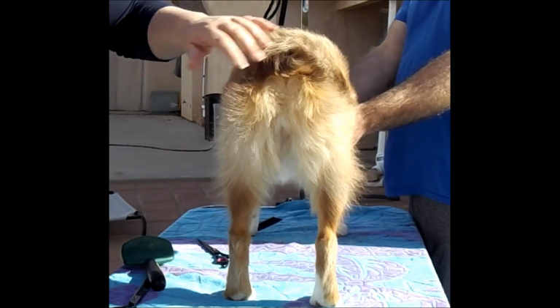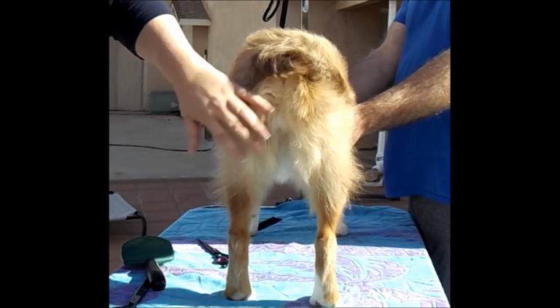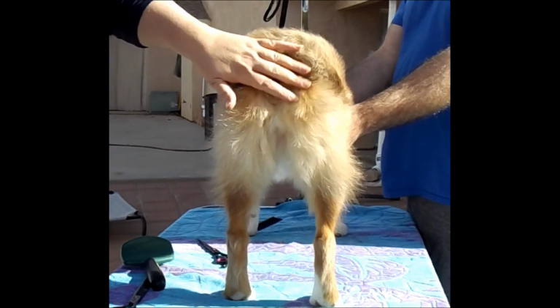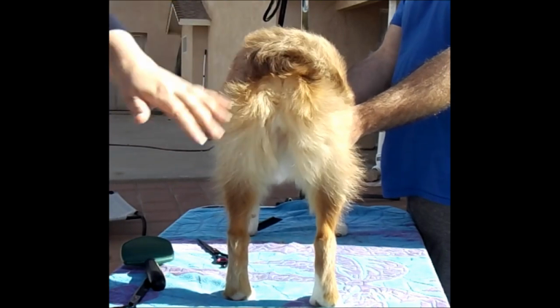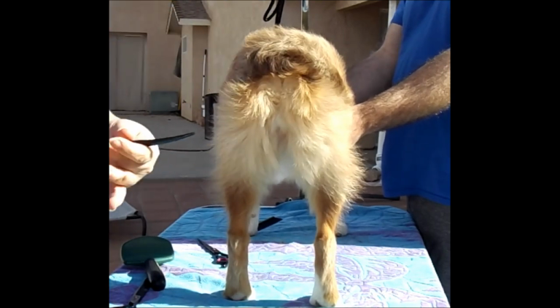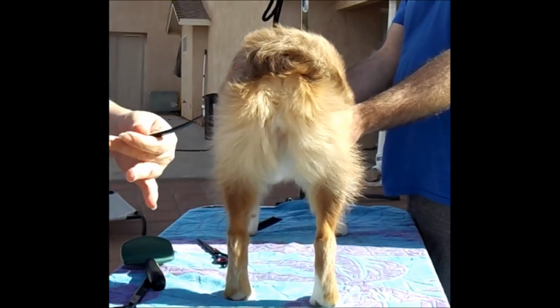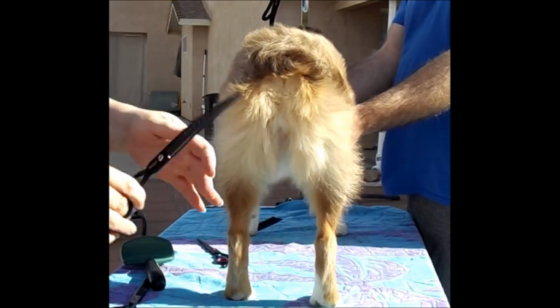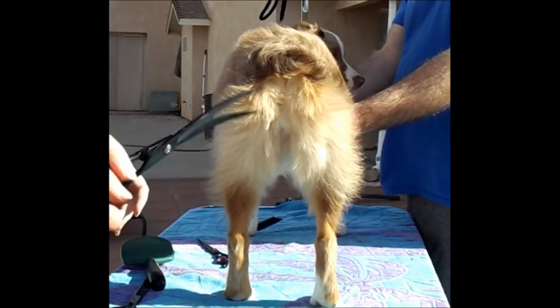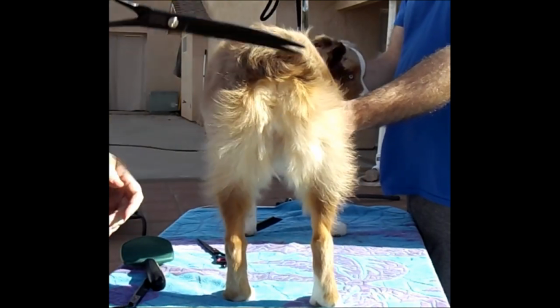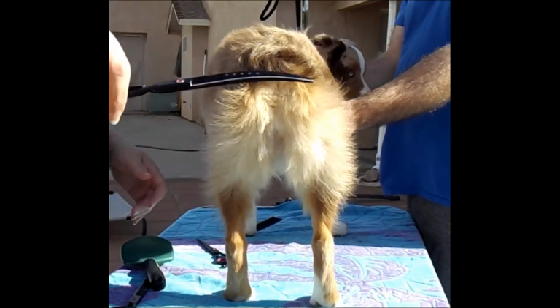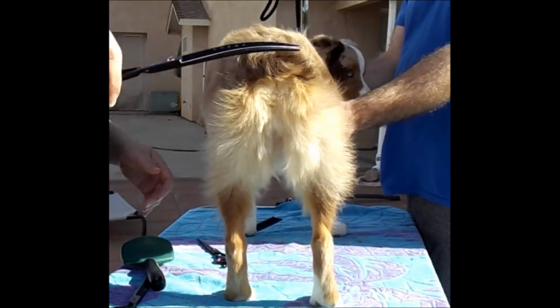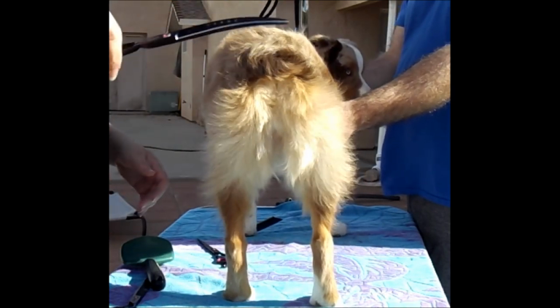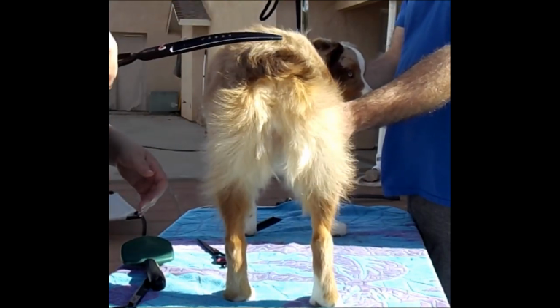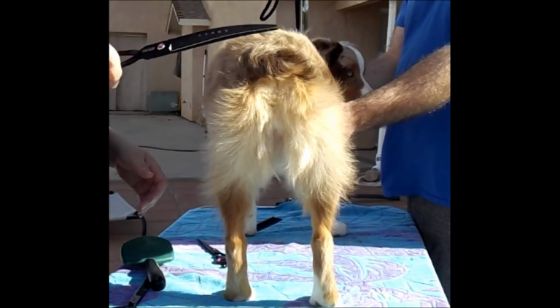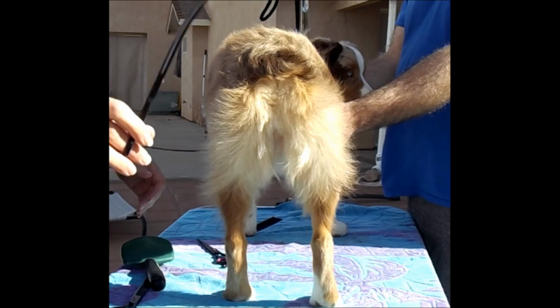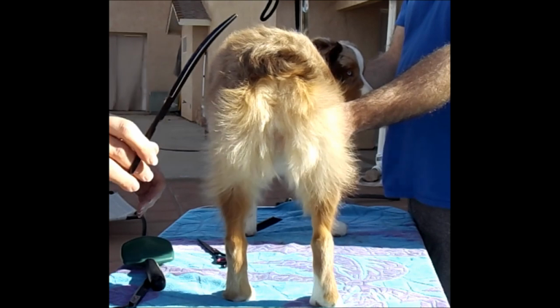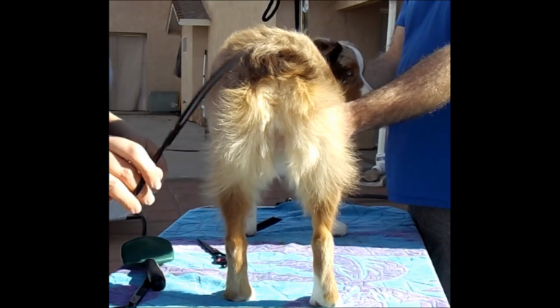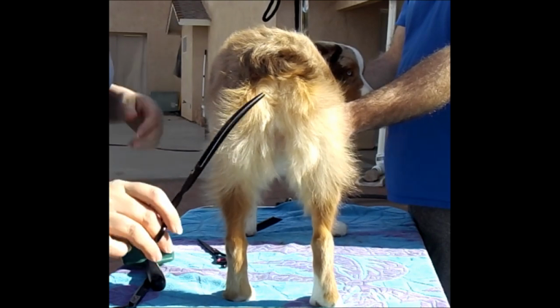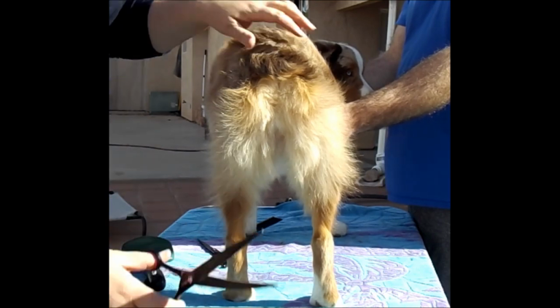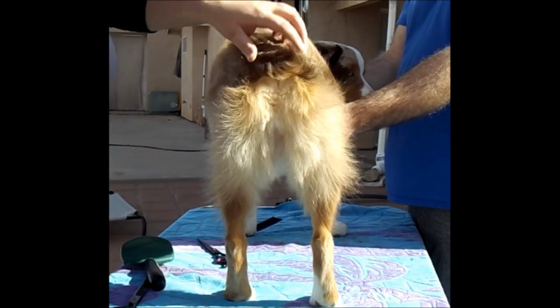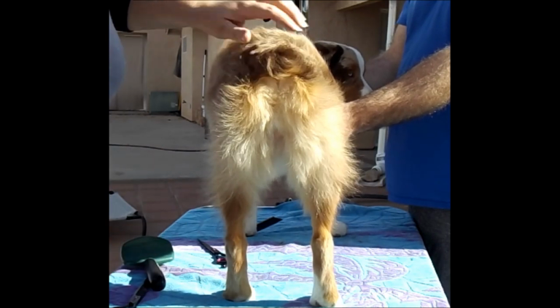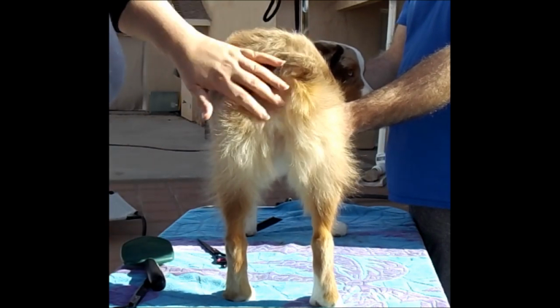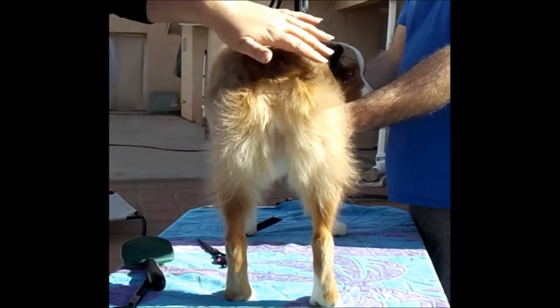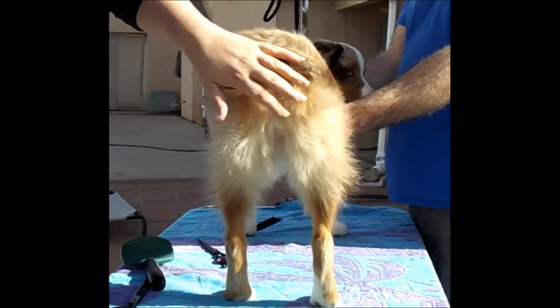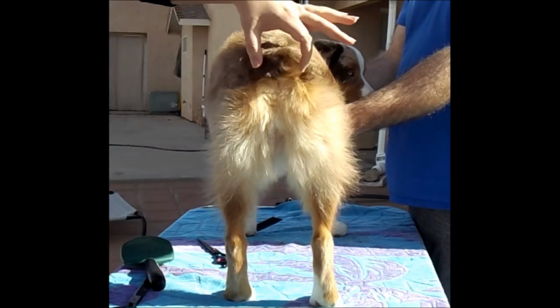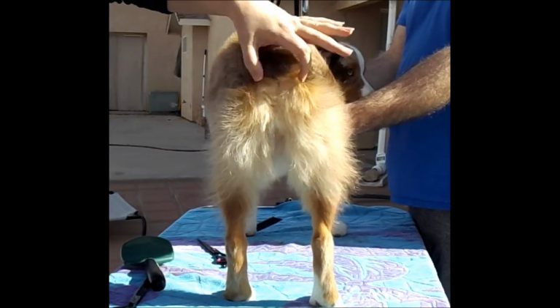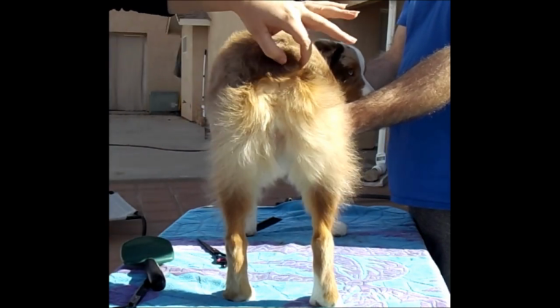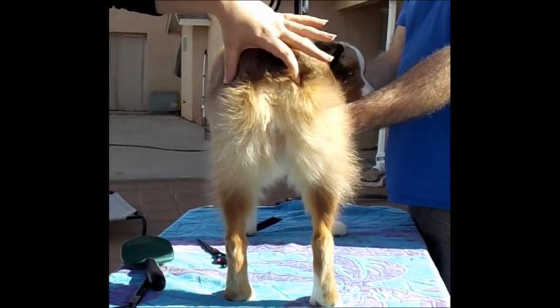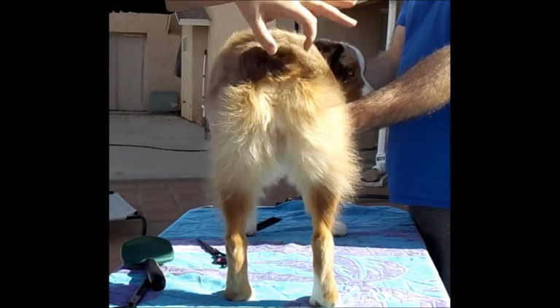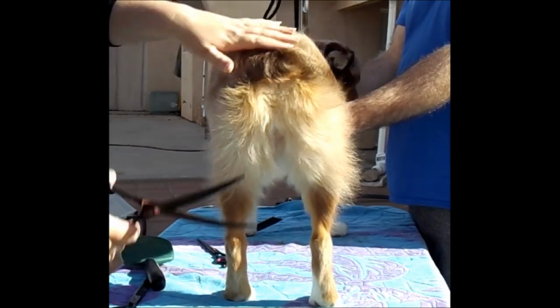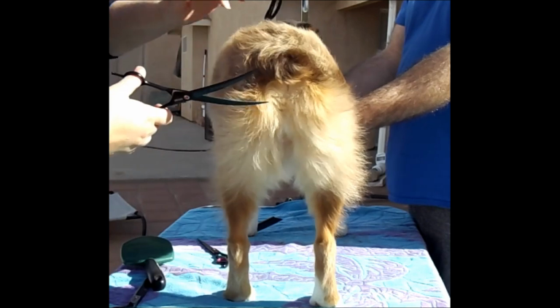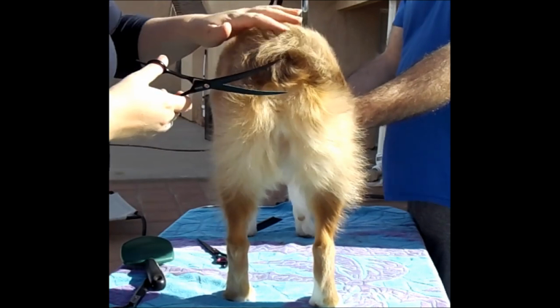For the tail, I'll use my 8-inch curved scissors. You want the classic butt smile of an Aussie.